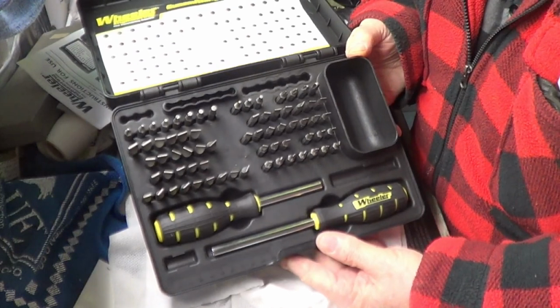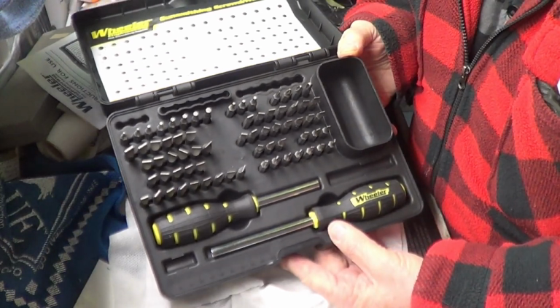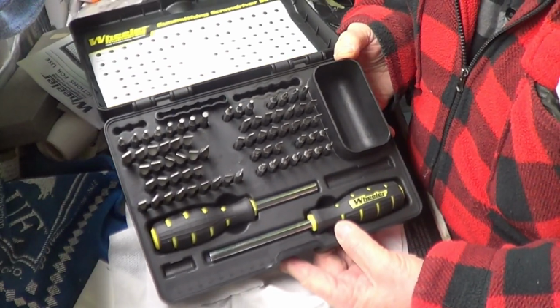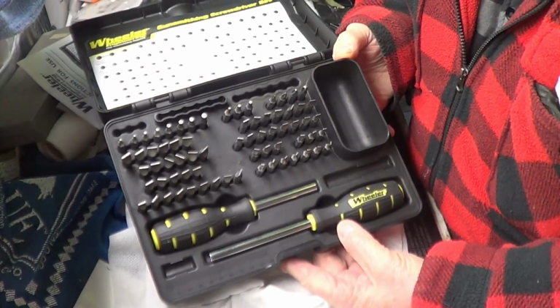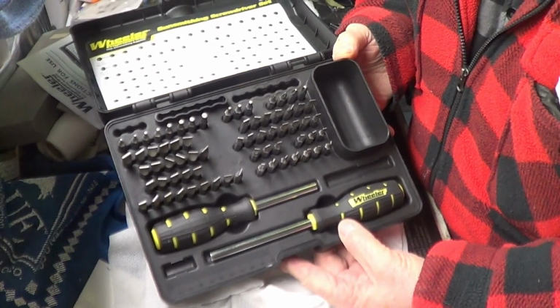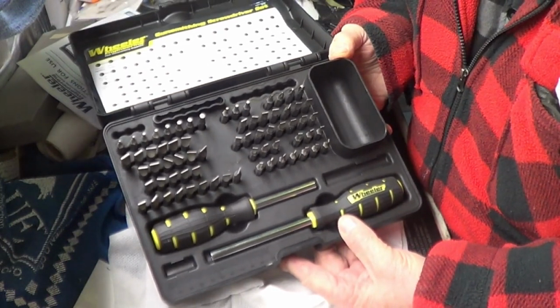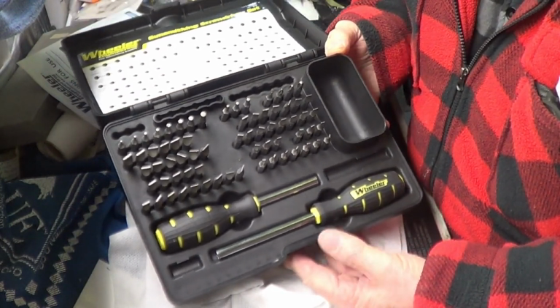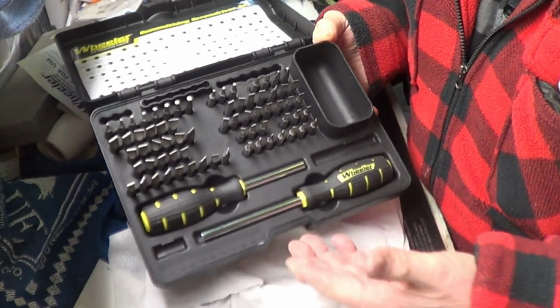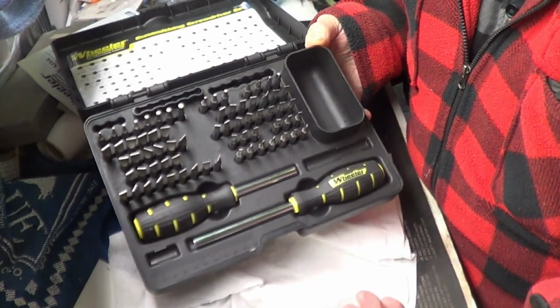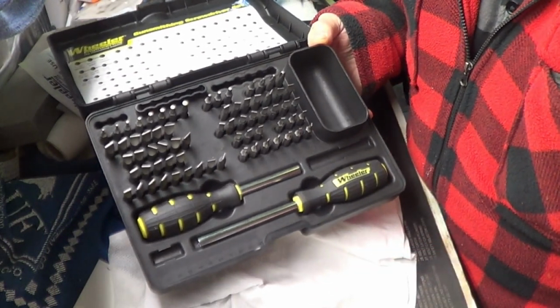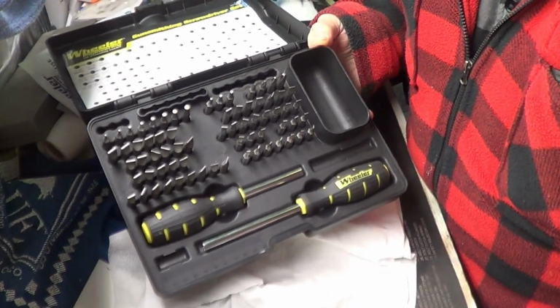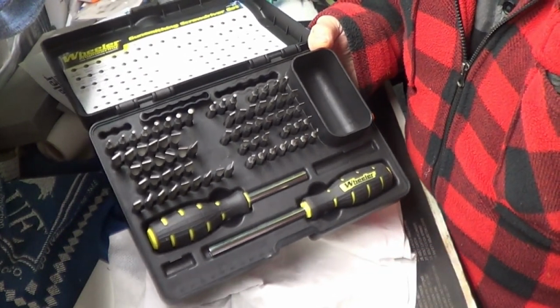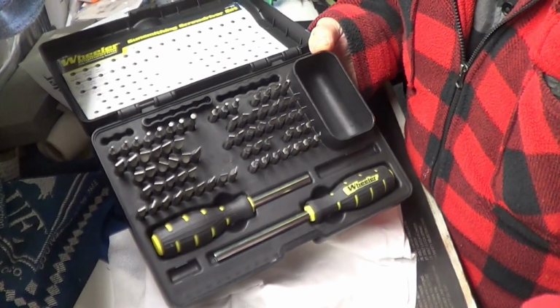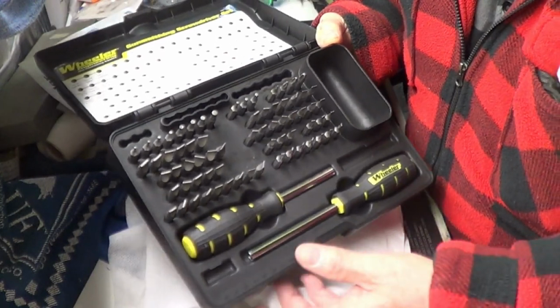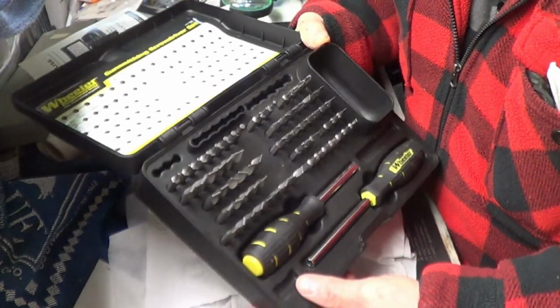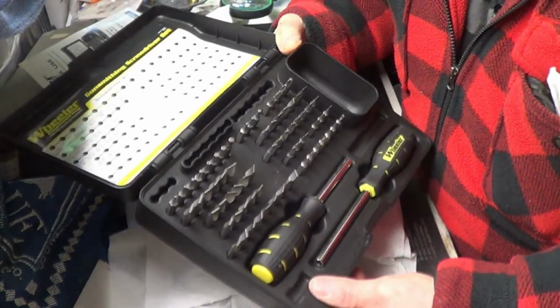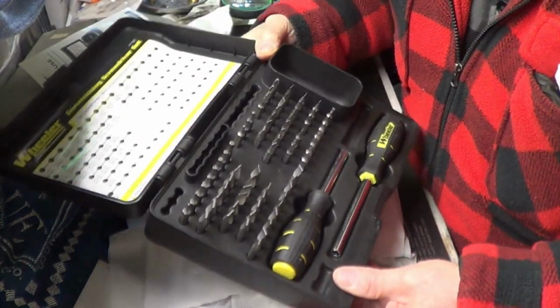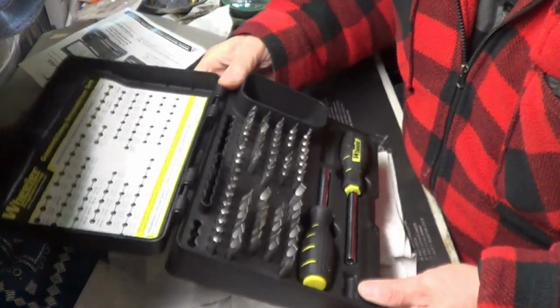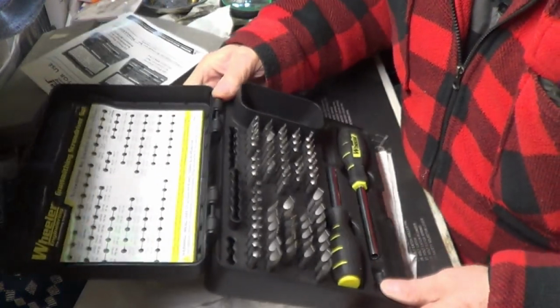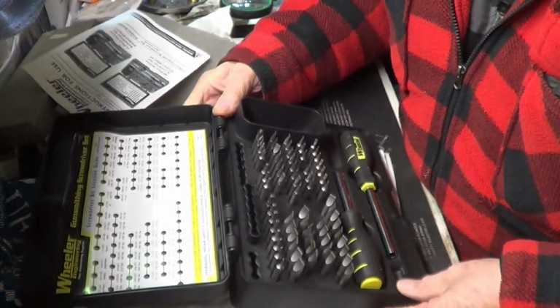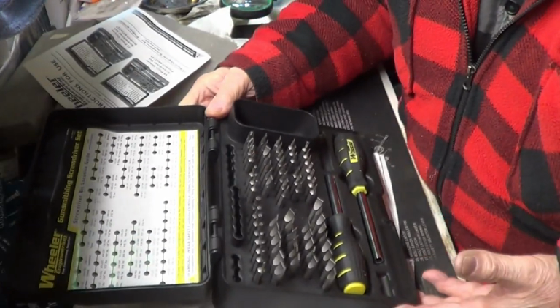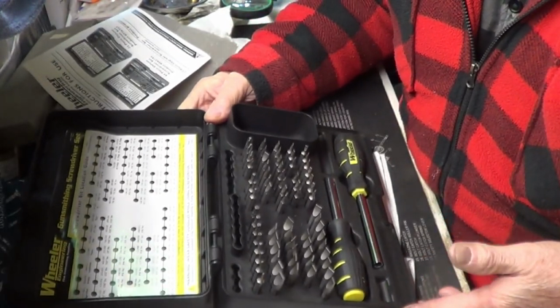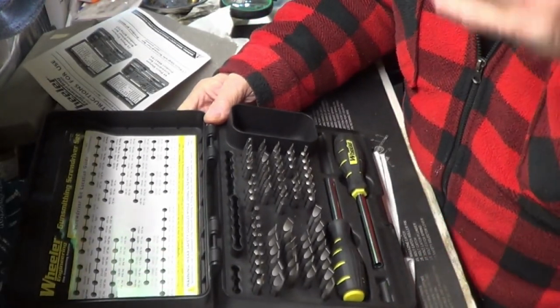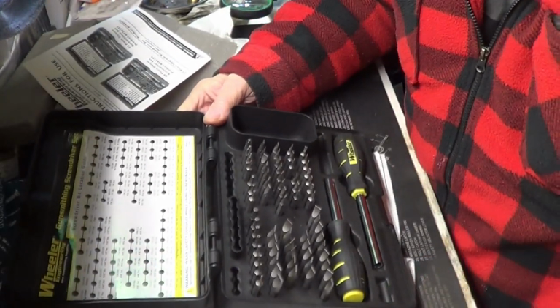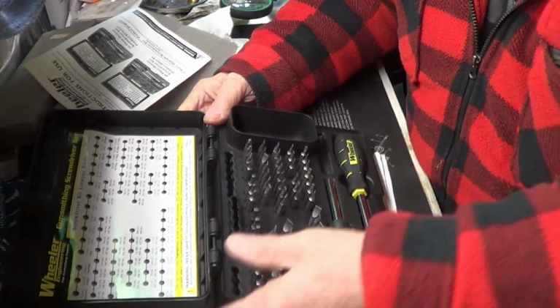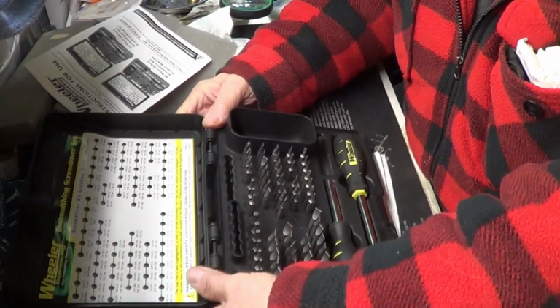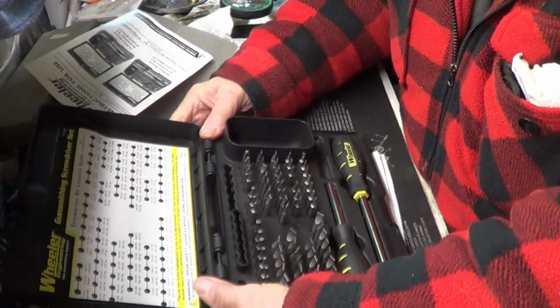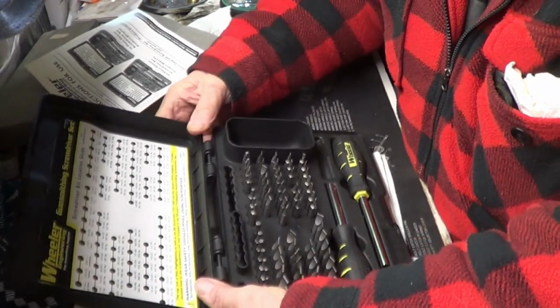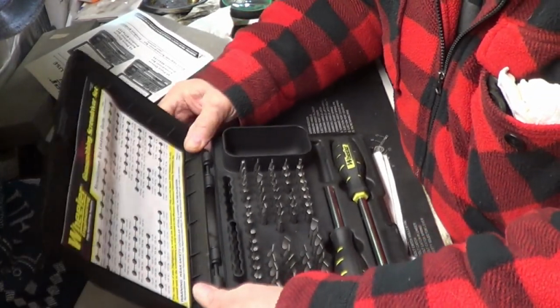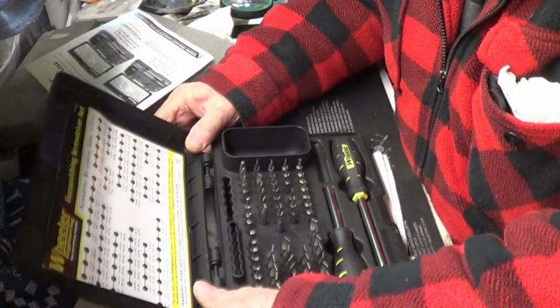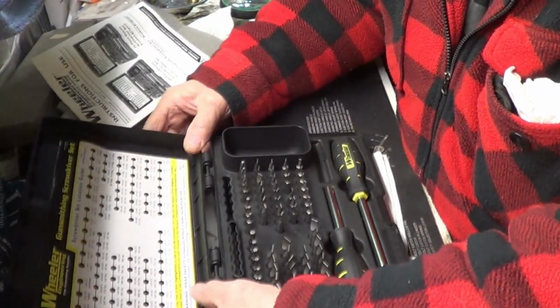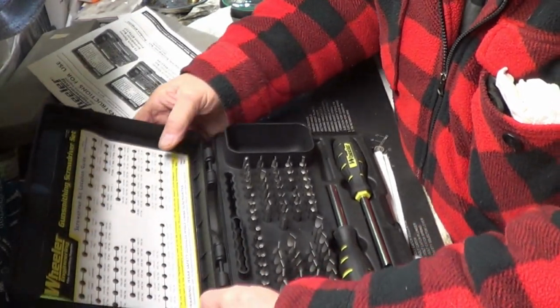I was surprised to see them for $39.99. I said, man, I've got to have them. I'm always searching for heads. I've got kits that are not specific for gunsmithing.